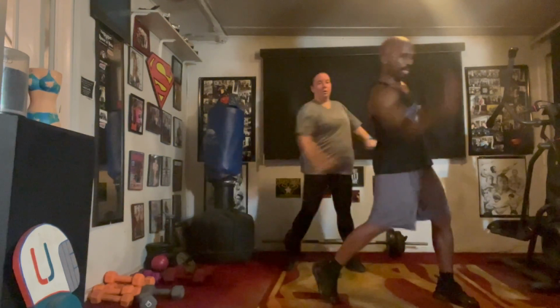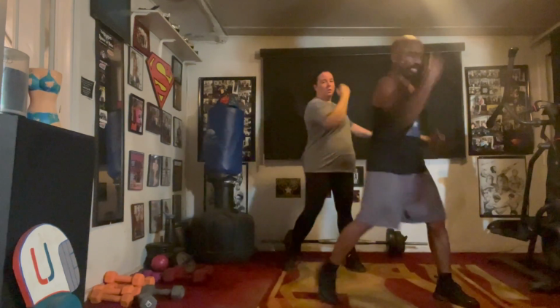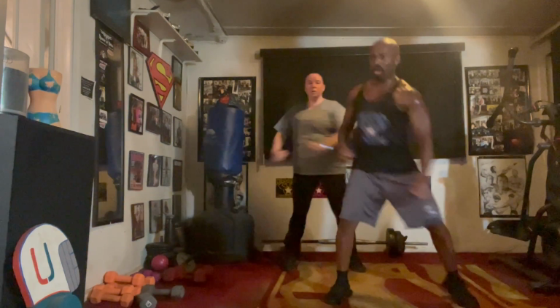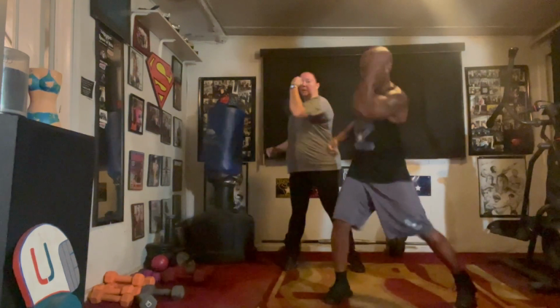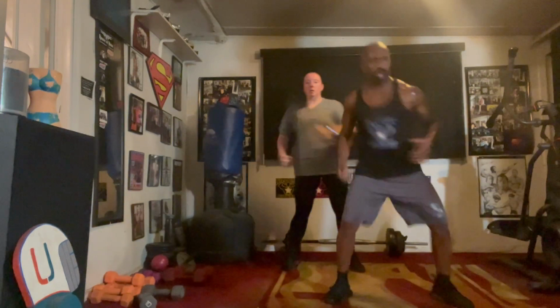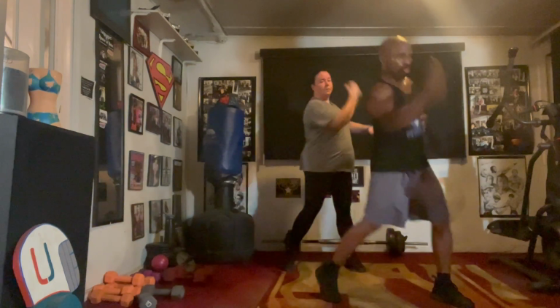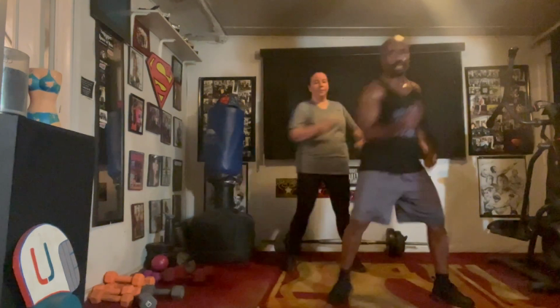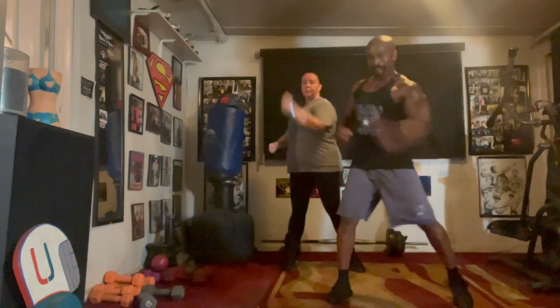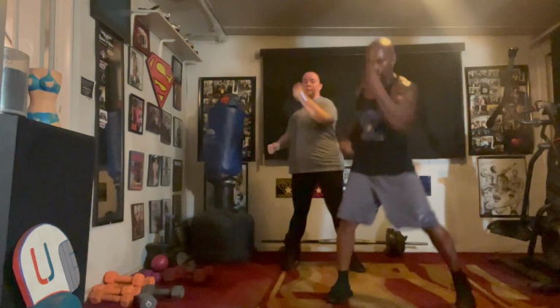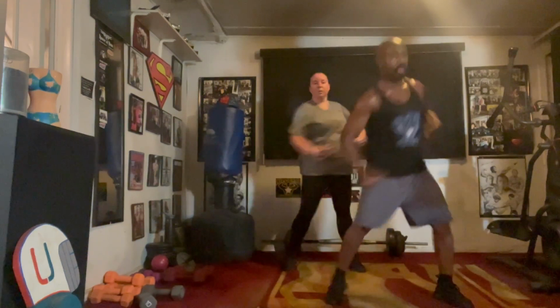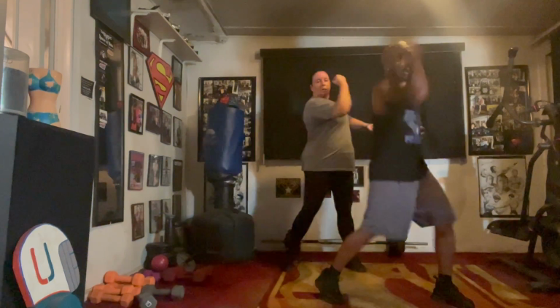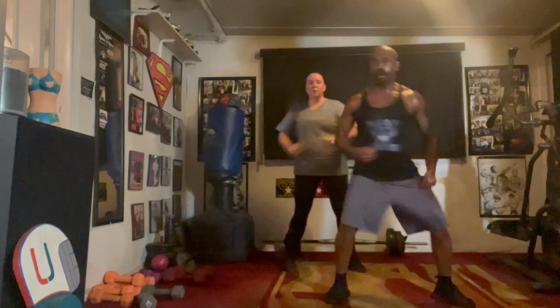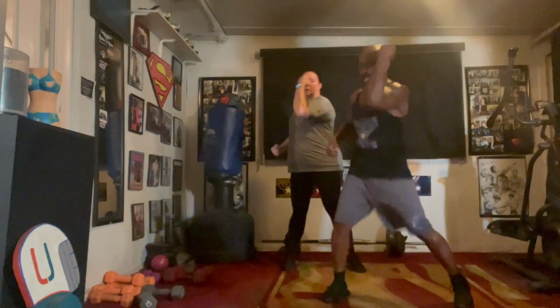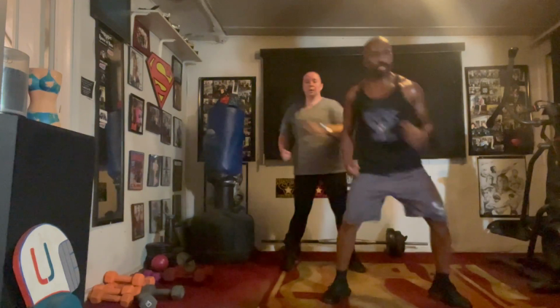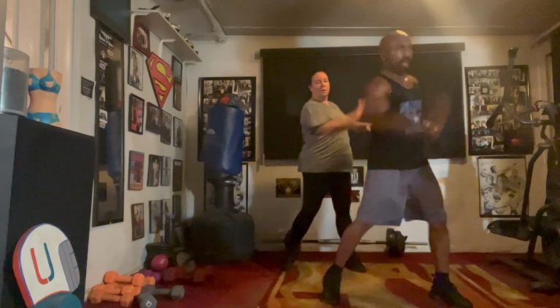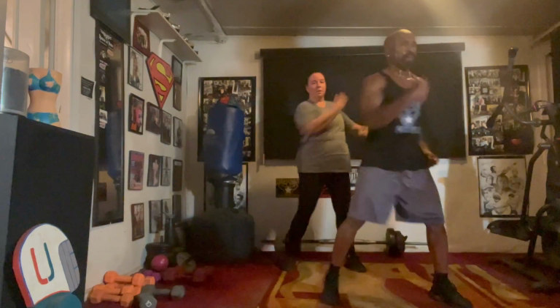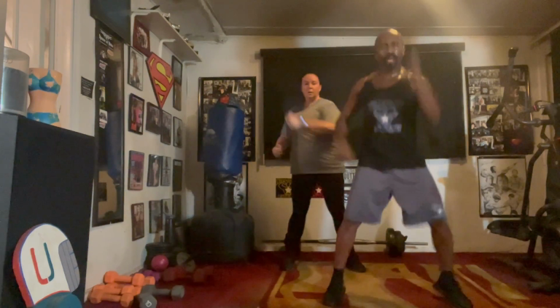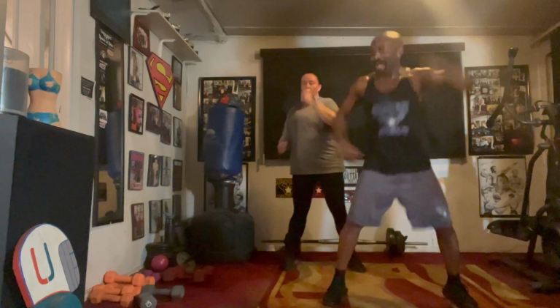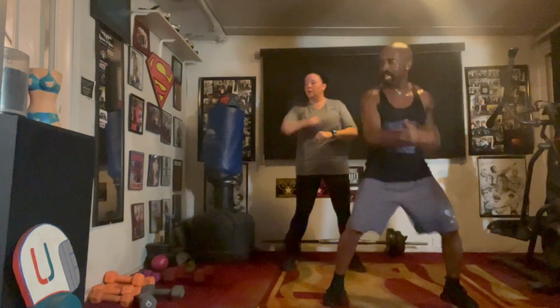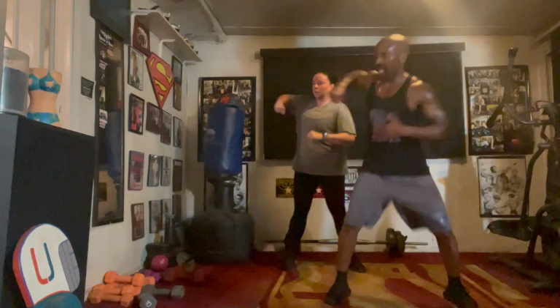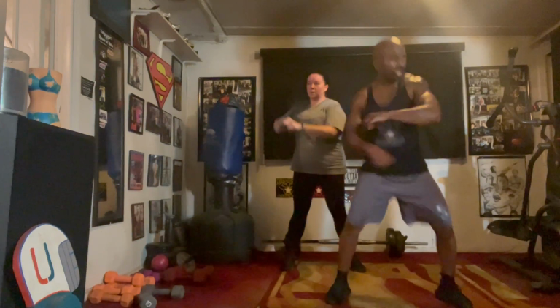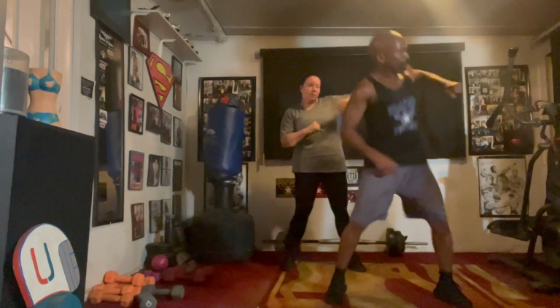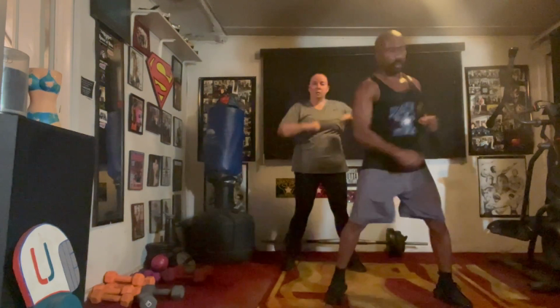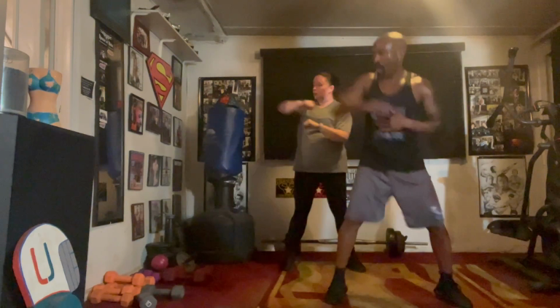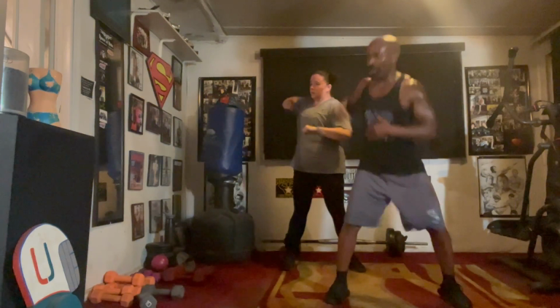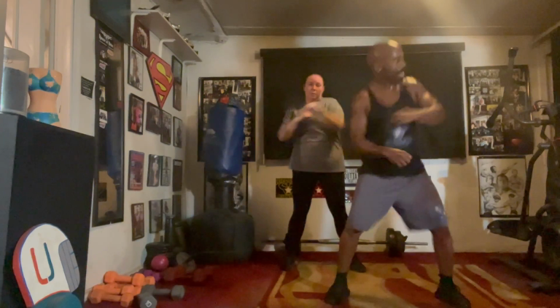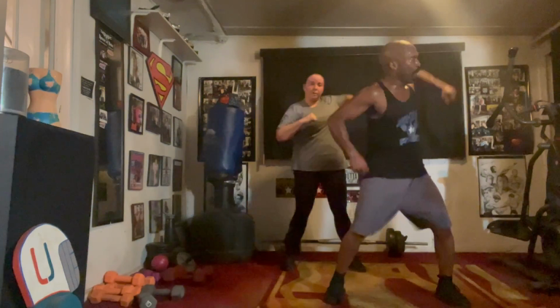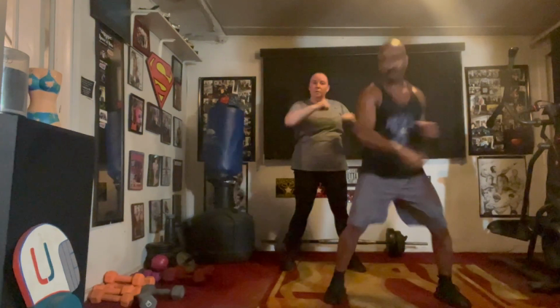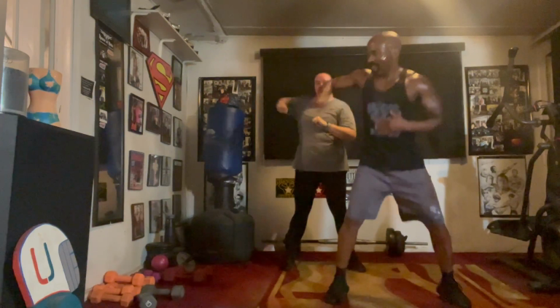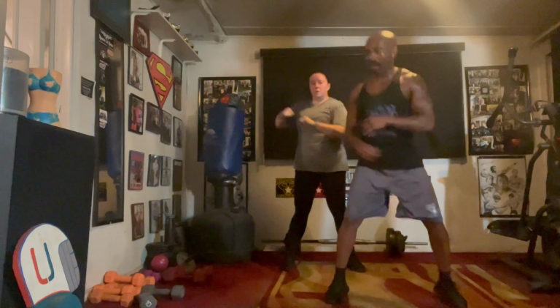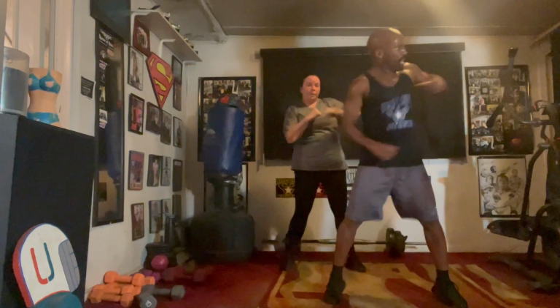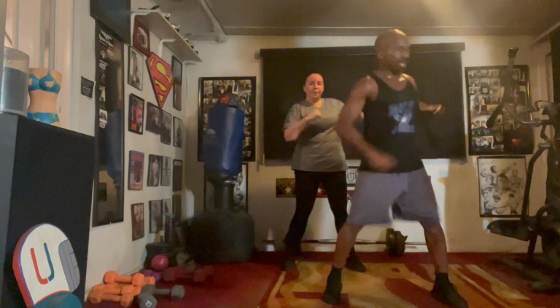Hit it. Two, three, four, five, six. Elbow in the back. Hit it. Two, three, four, five, six.